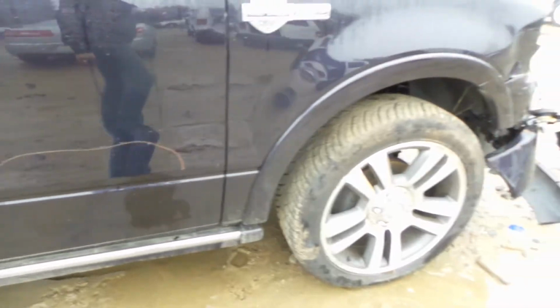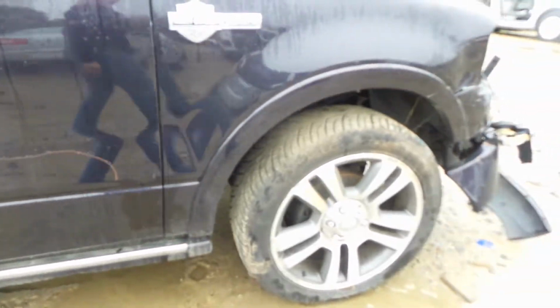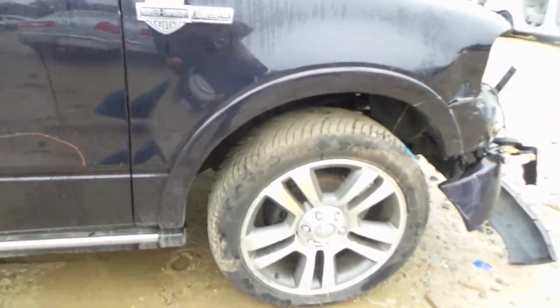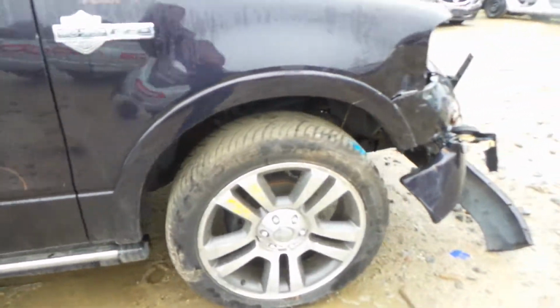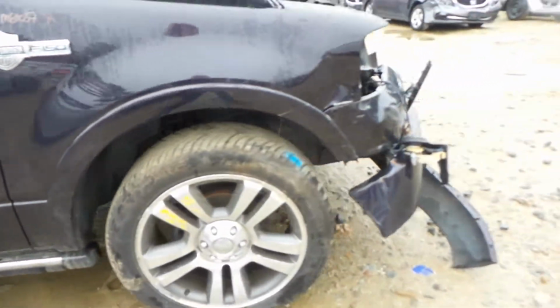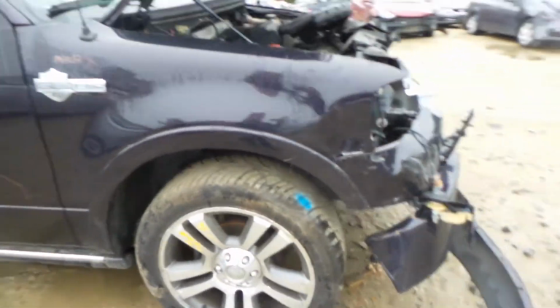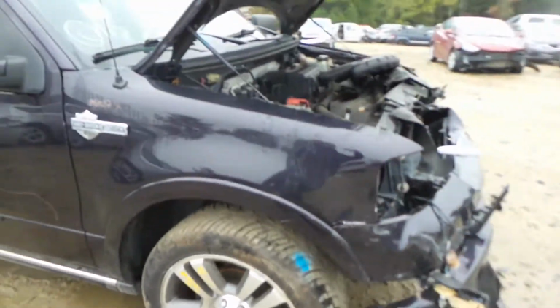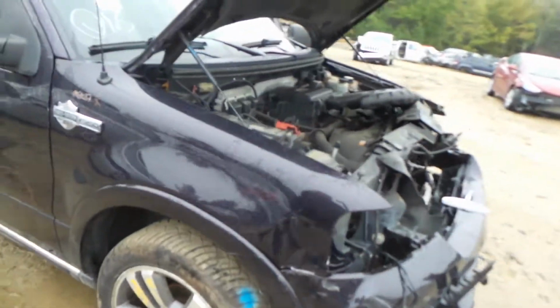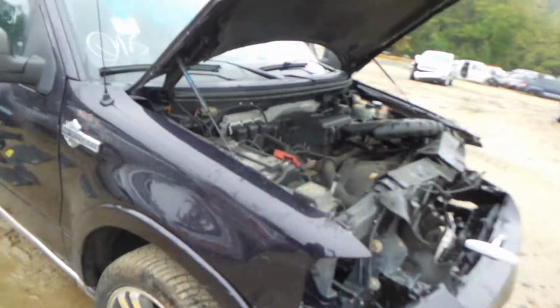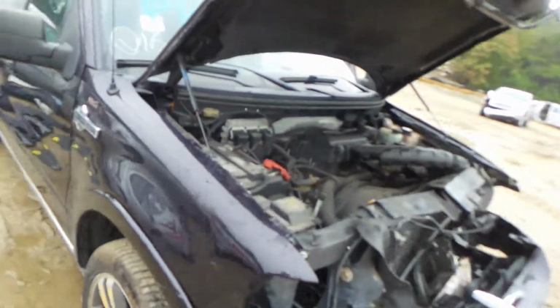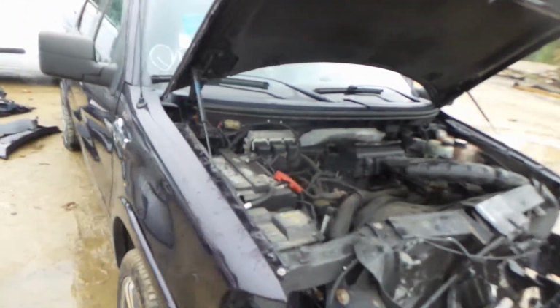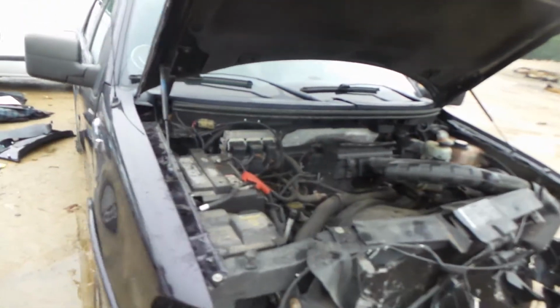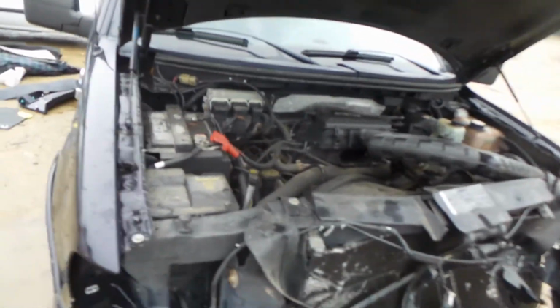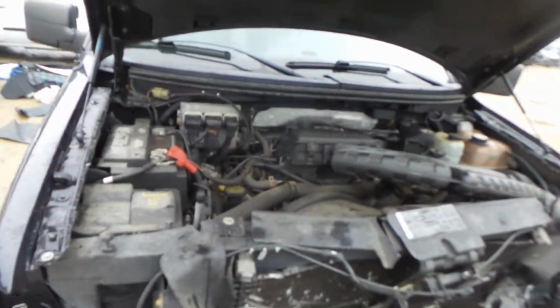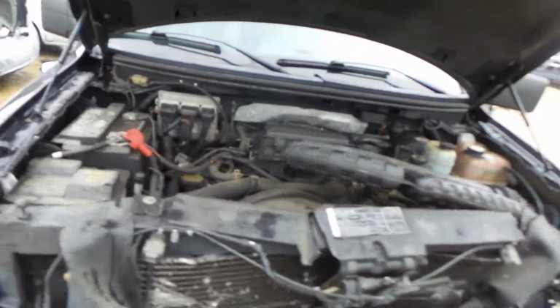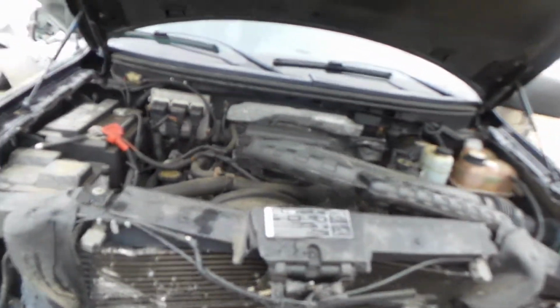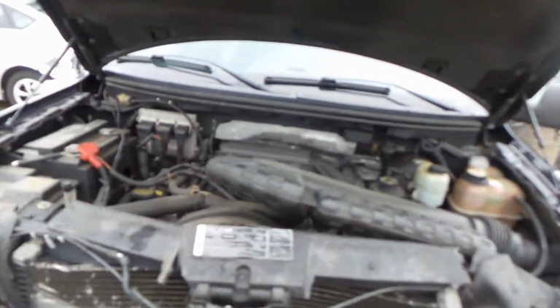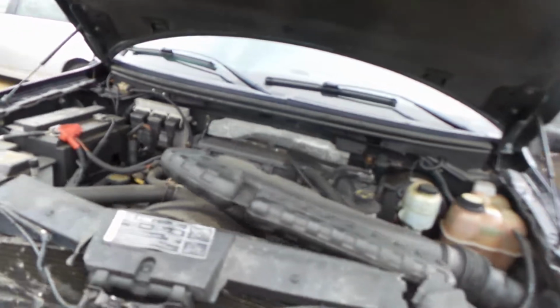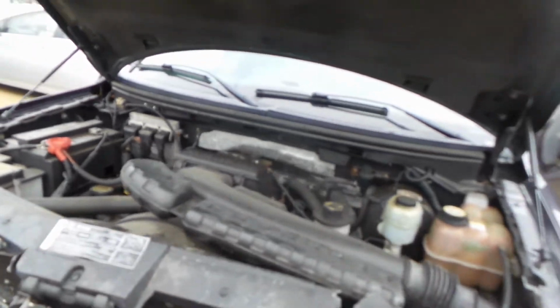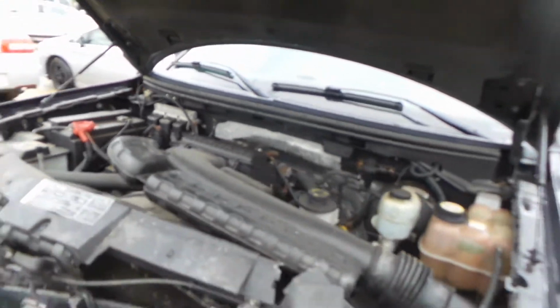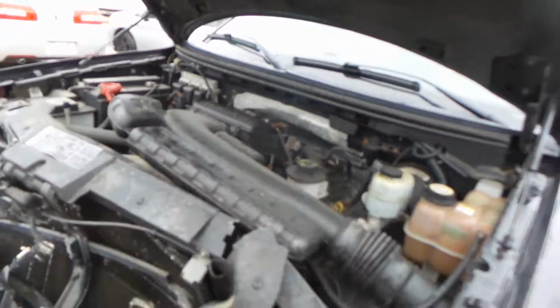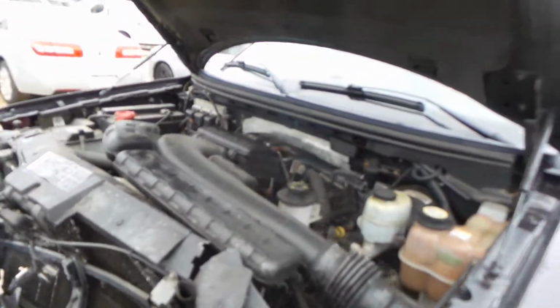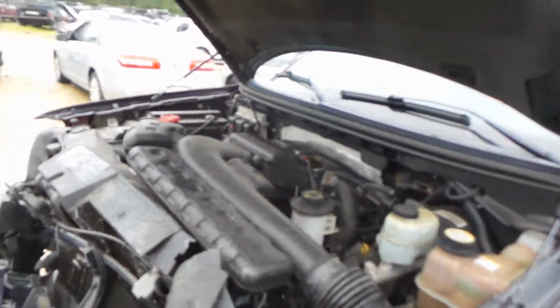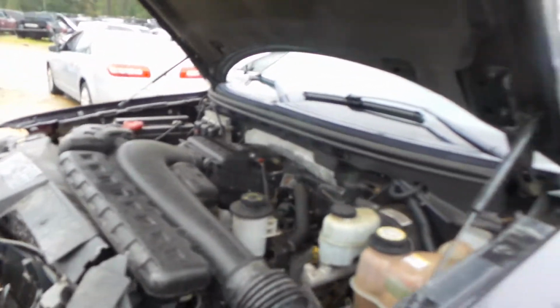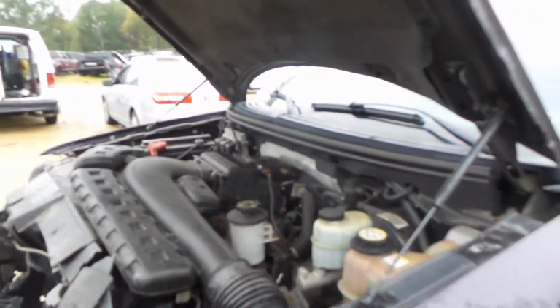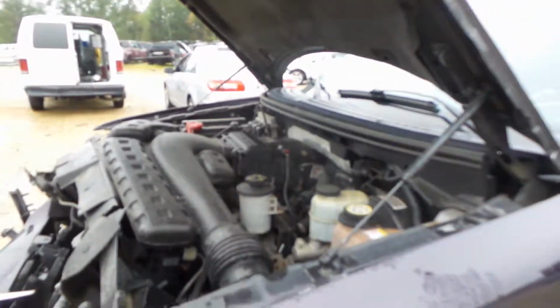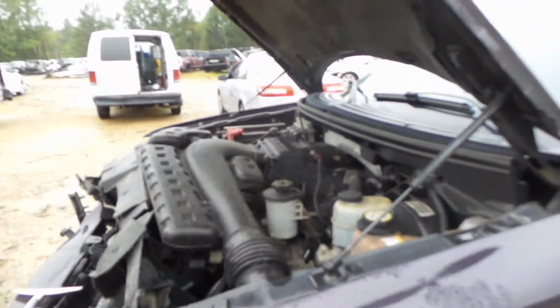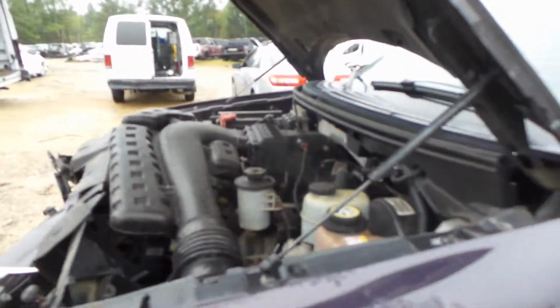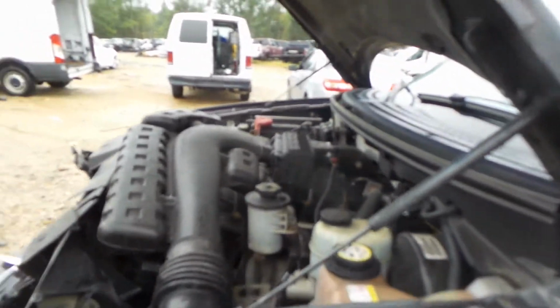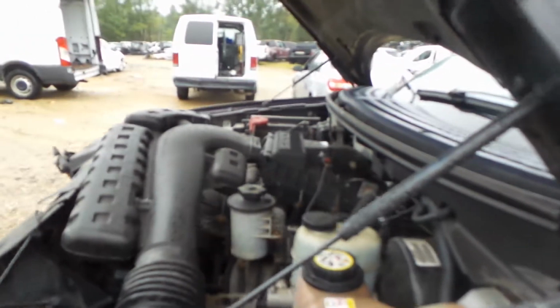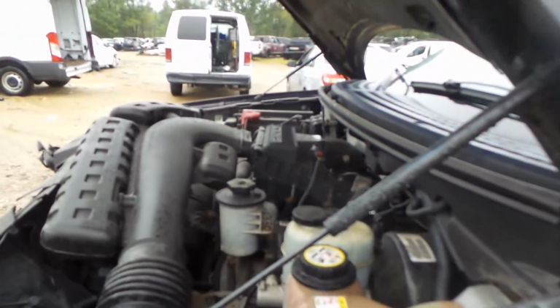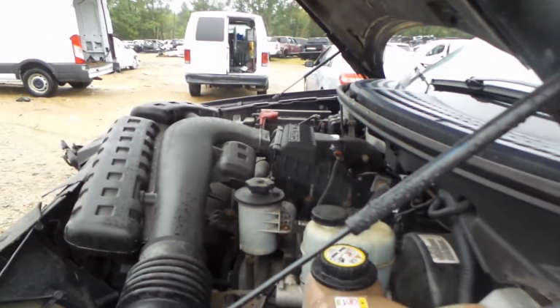Good right front knee. 5.4 liter engine that does run great. It's an automatic and all-wheel drive. It has a mileage of only 103,000.